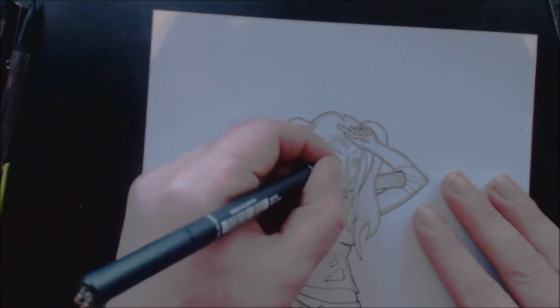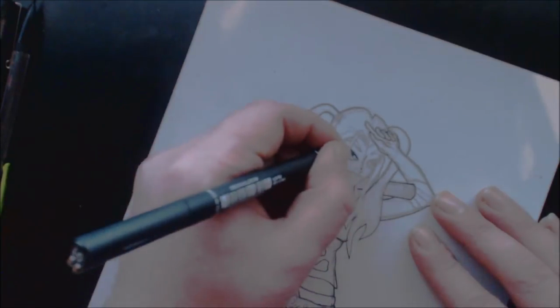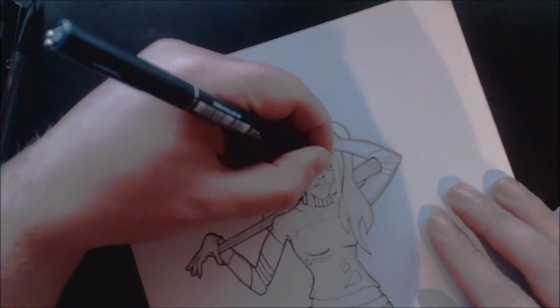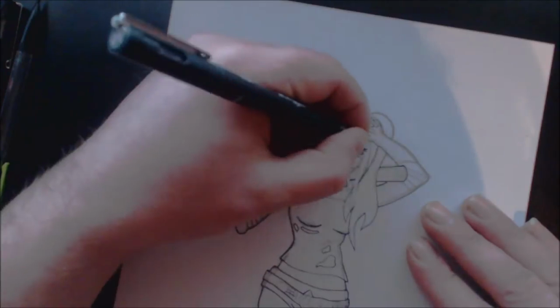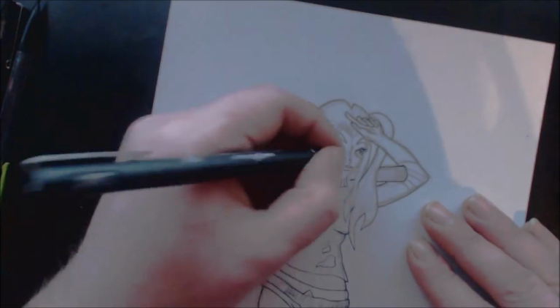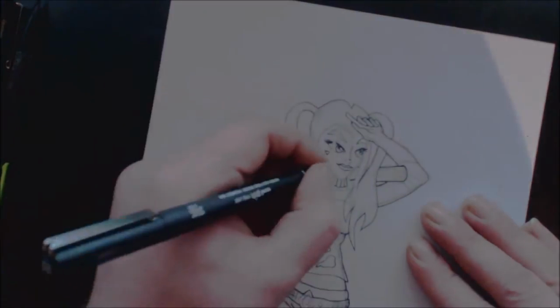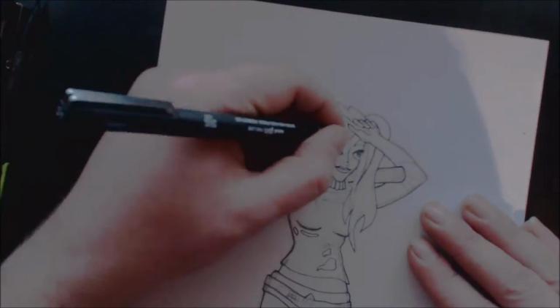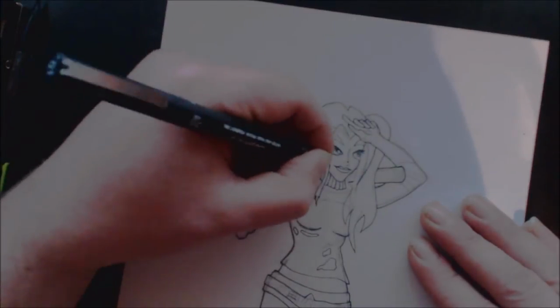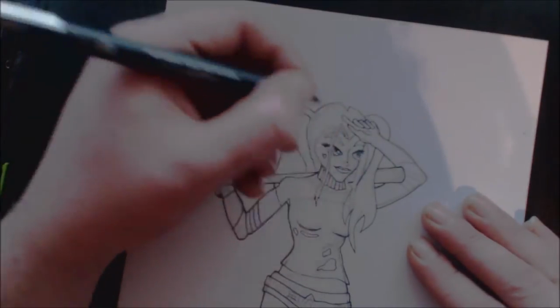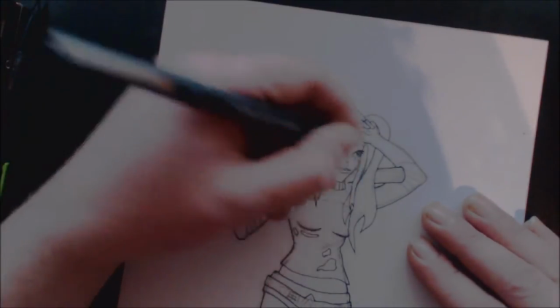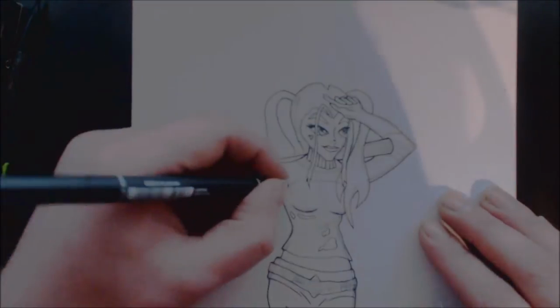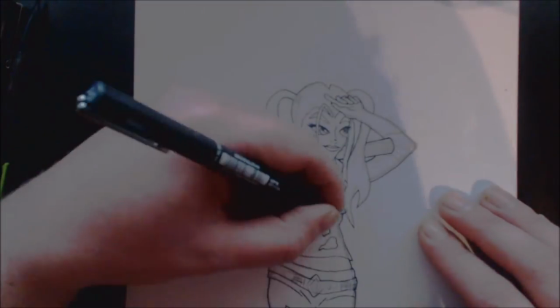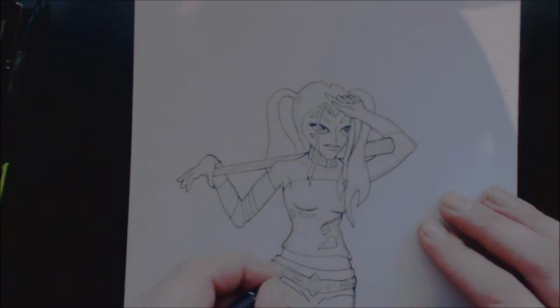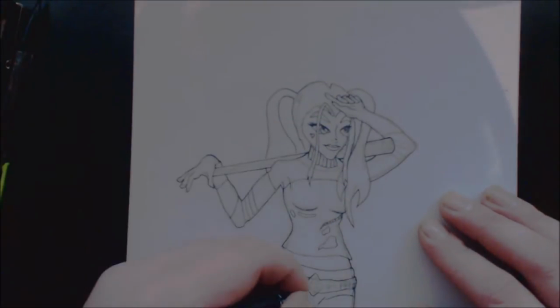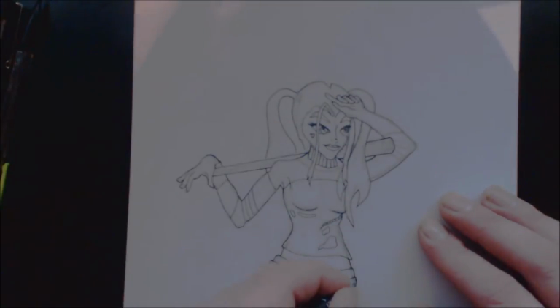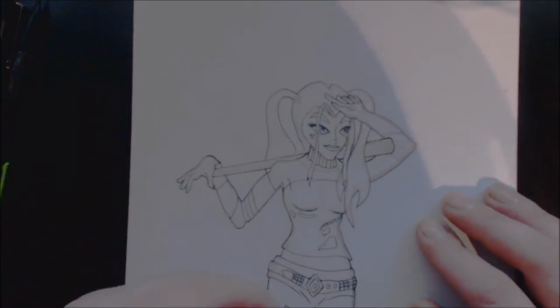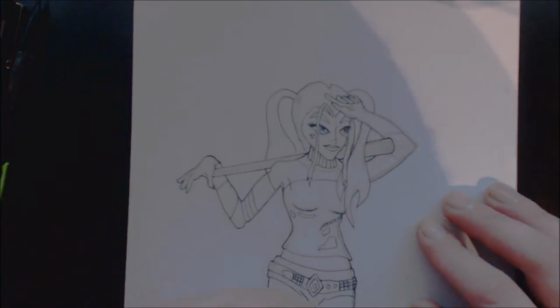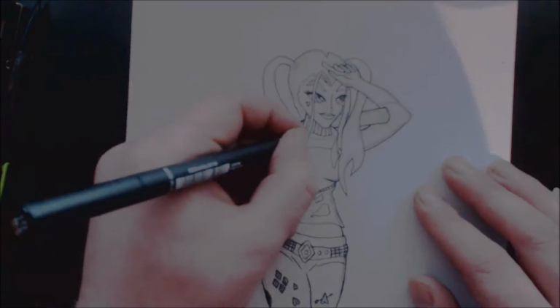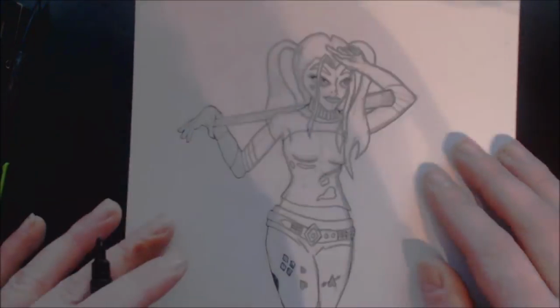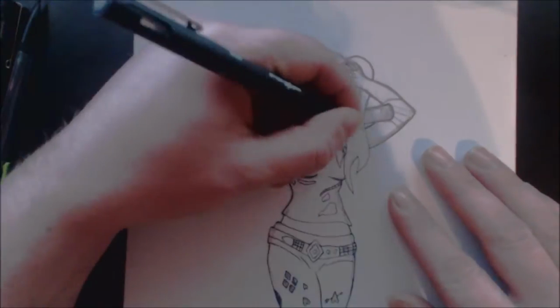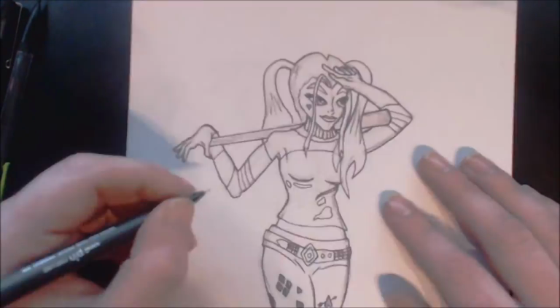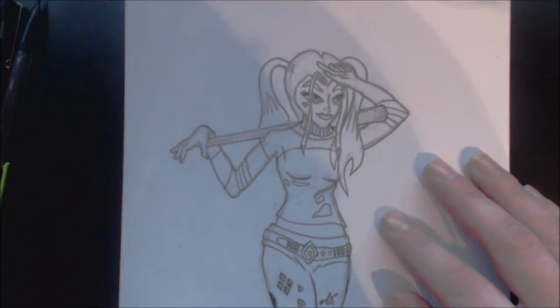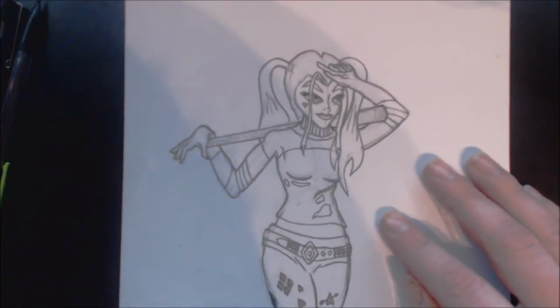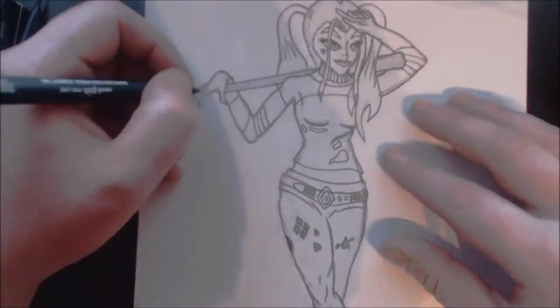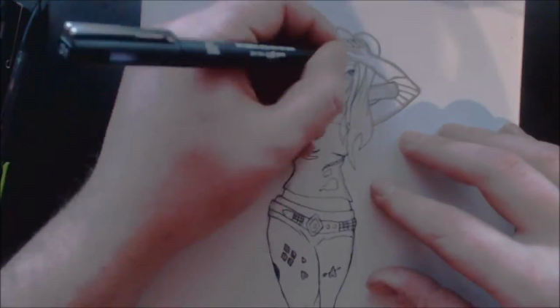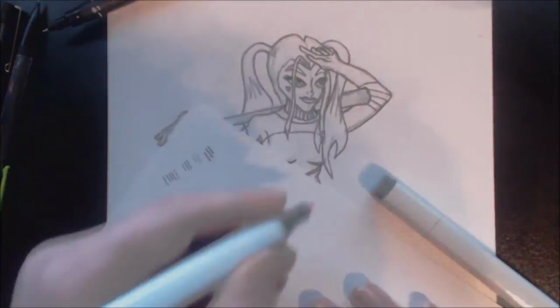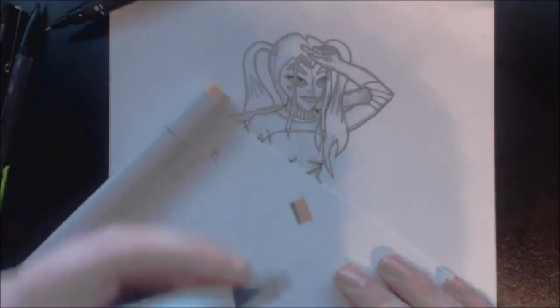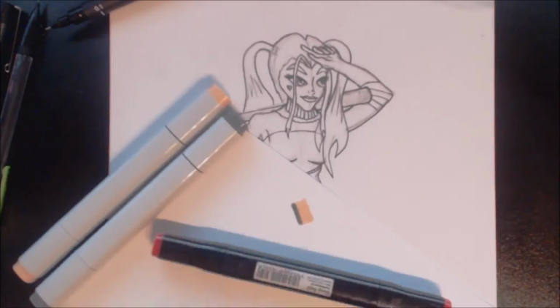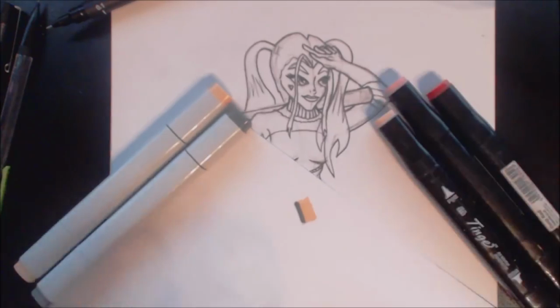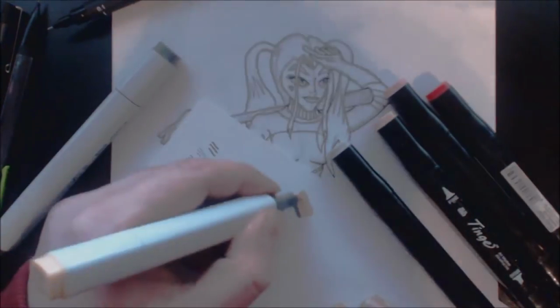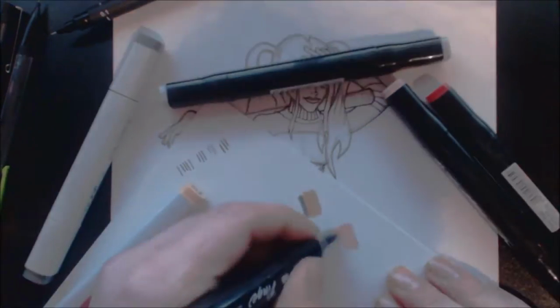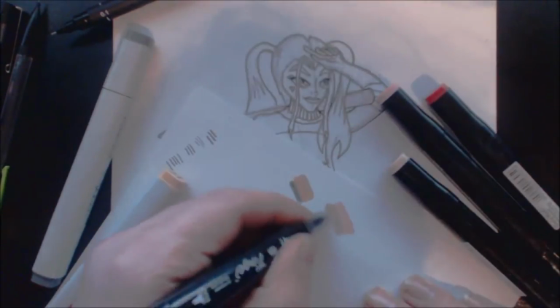I should also say at this point that for some reason my webcam quality wasn't acting the way I wanted it to, so I had to adjust the contrast whilst recording so that you could see the pencil lines in the final video.